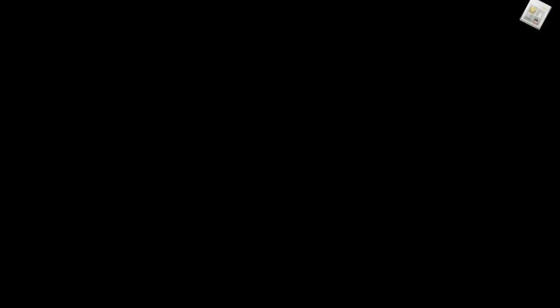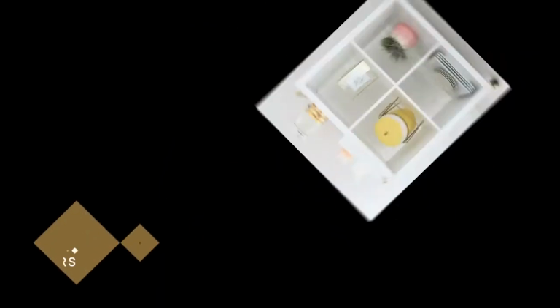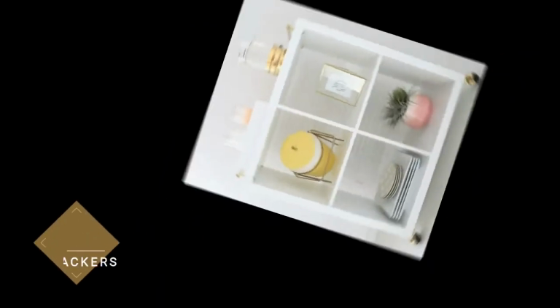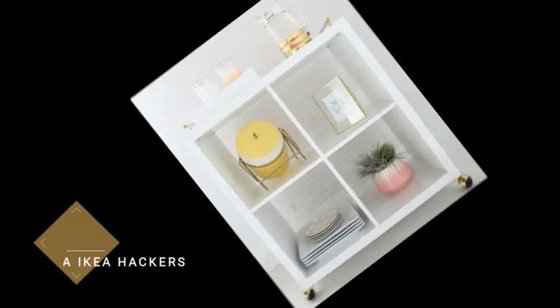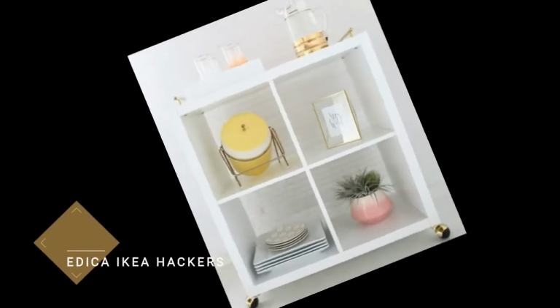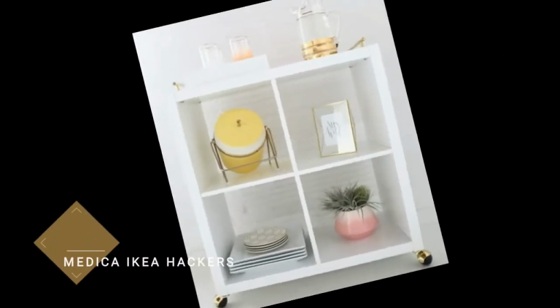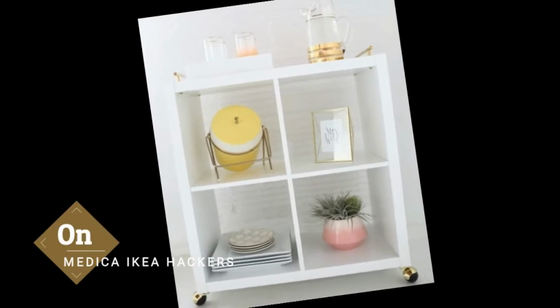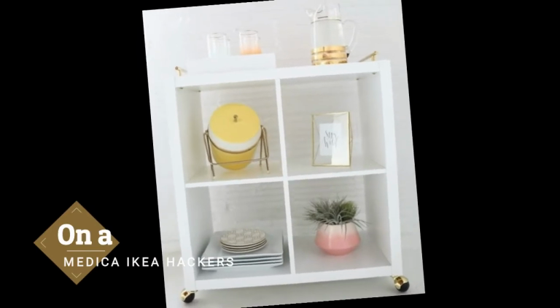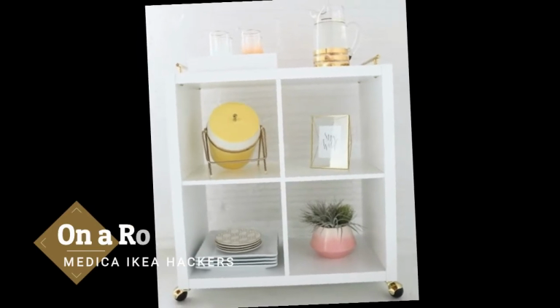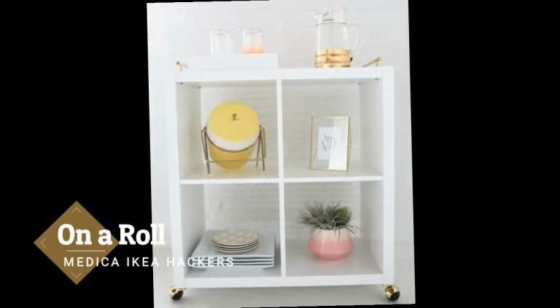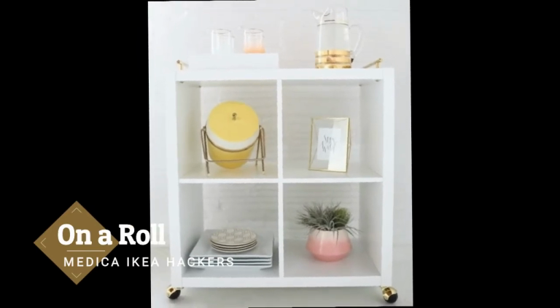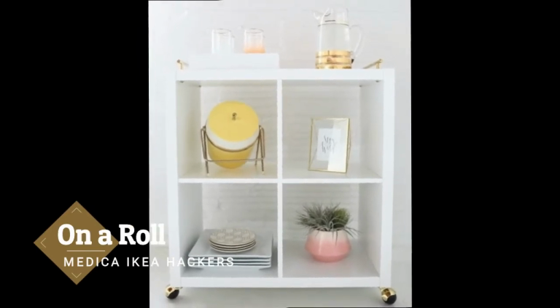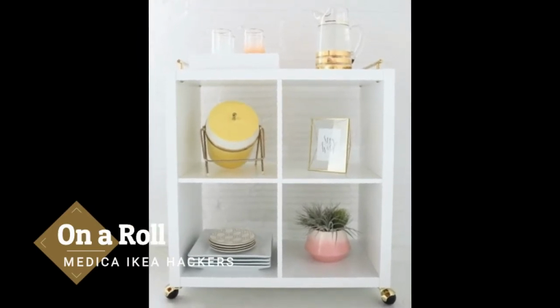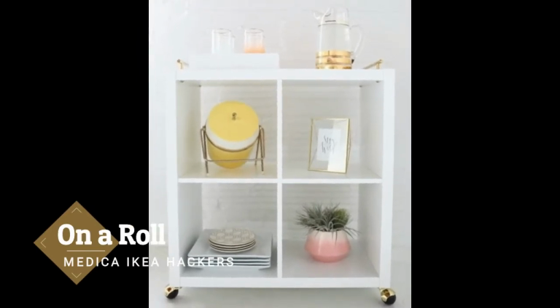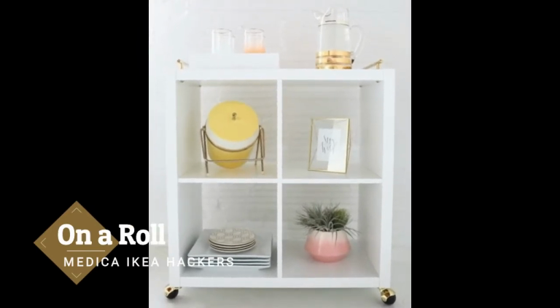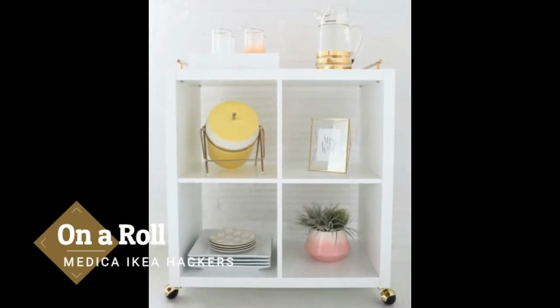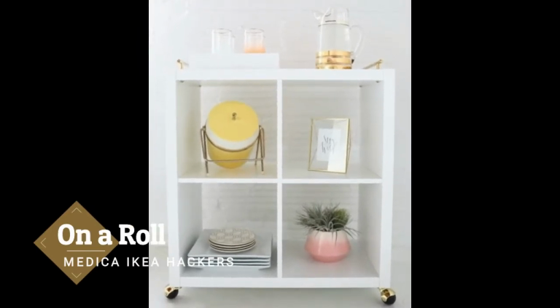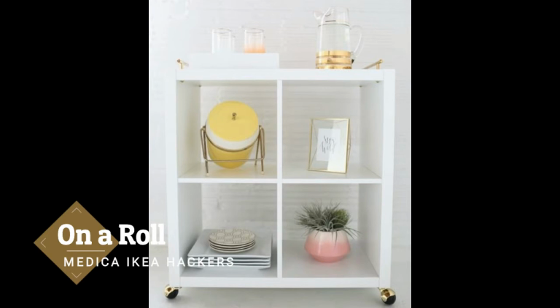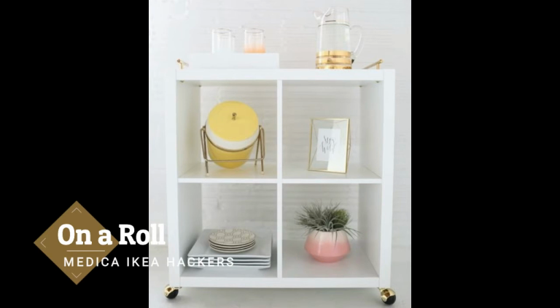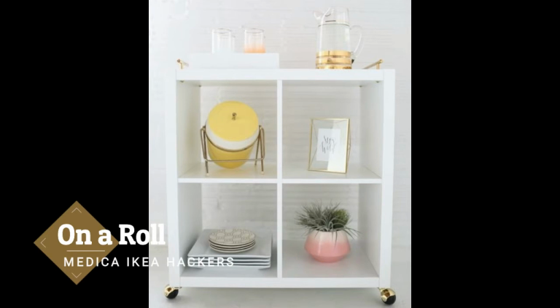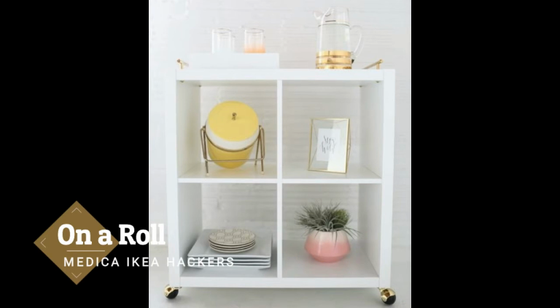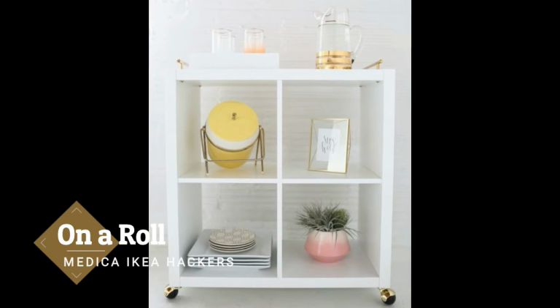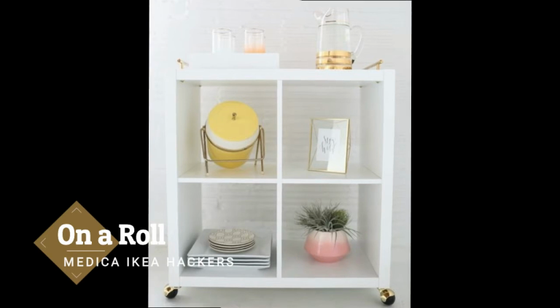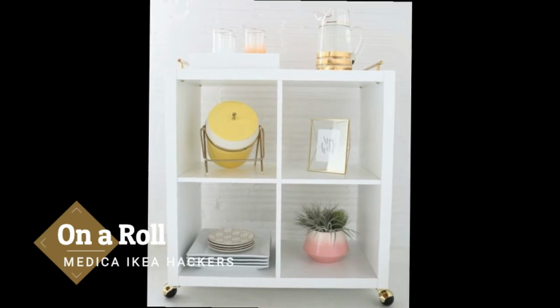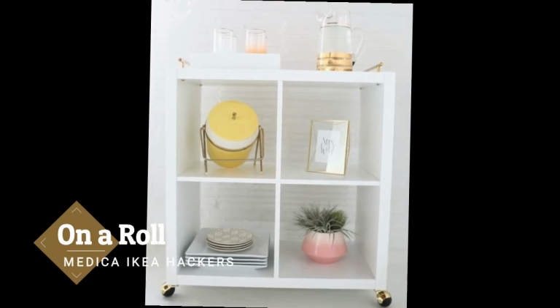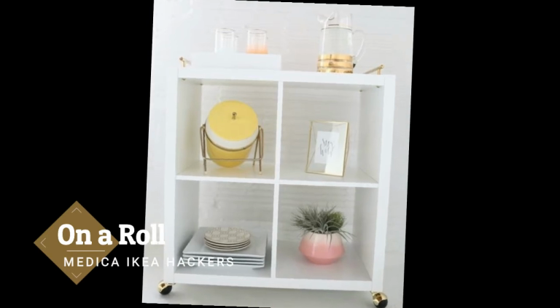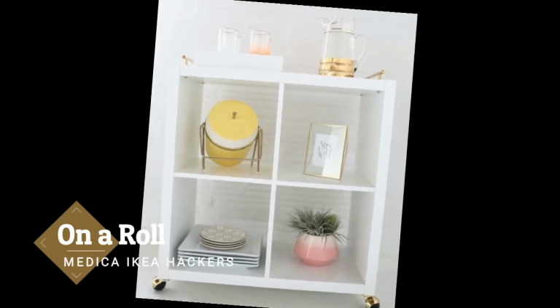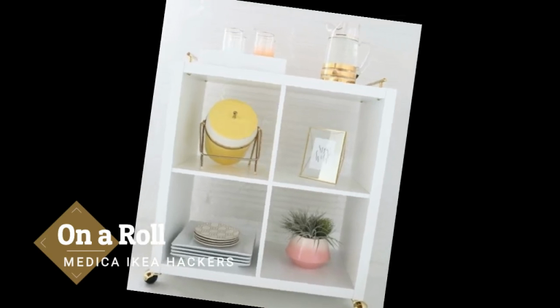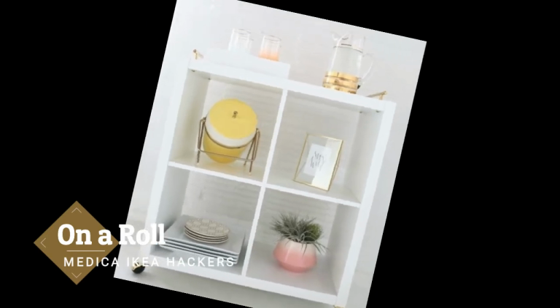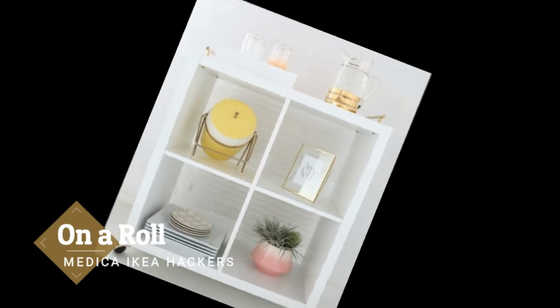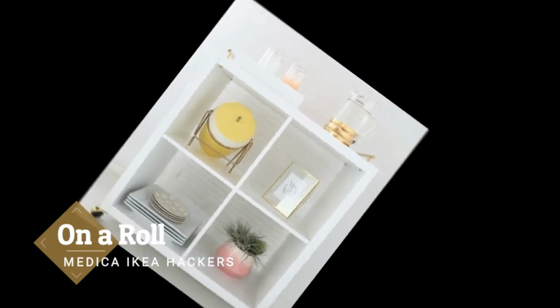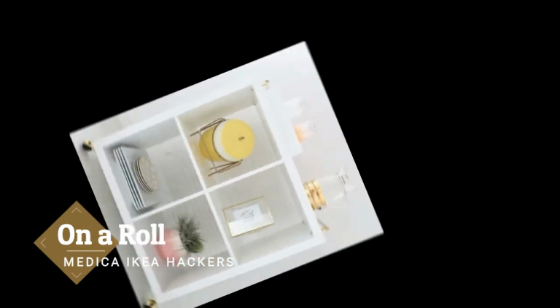On a roll! Some wheels and pretty hardware transform the simple bookshelf into a stylish and mobile bar cart. With plenty of room for all of your entertaining essentials, you'll always have the right glass, garnish, or mixer close at hand.